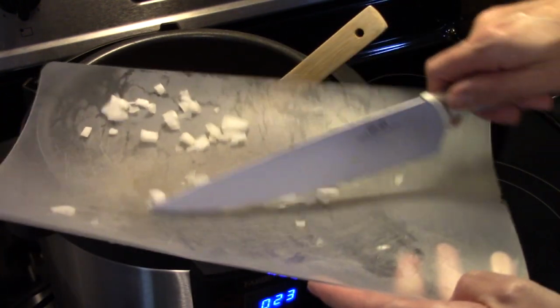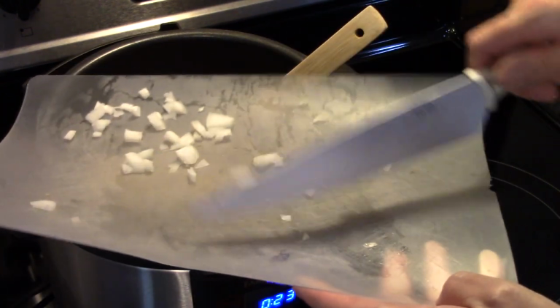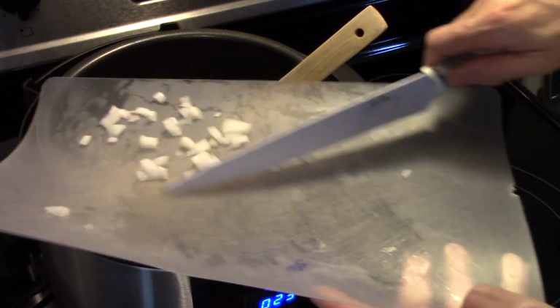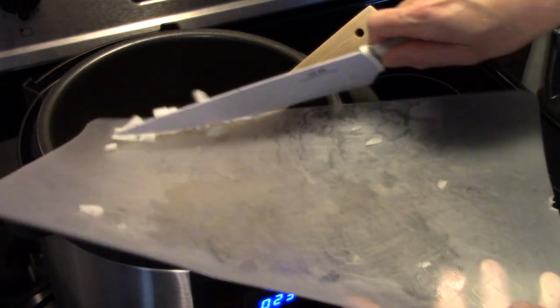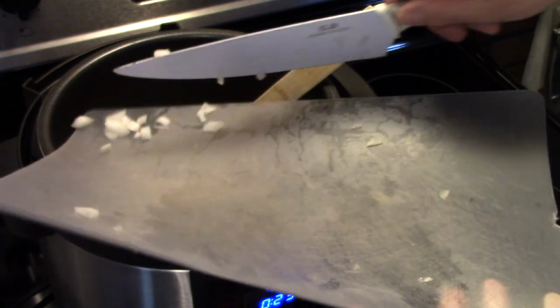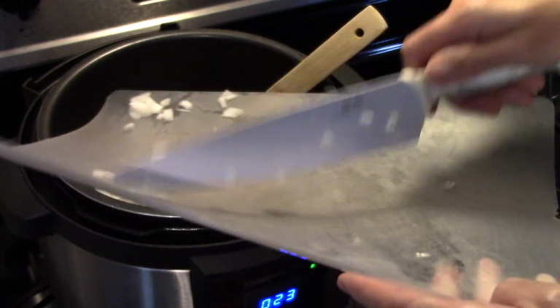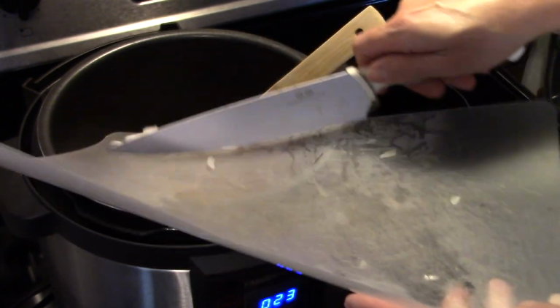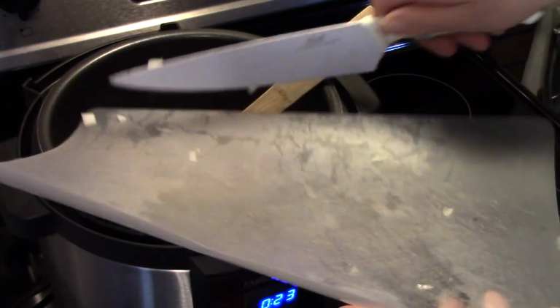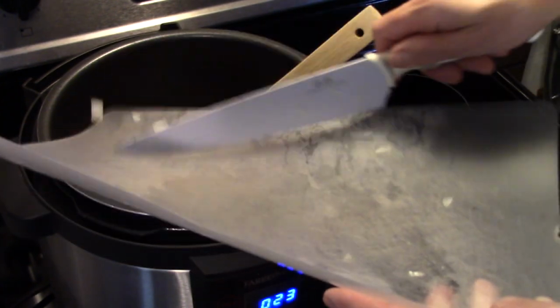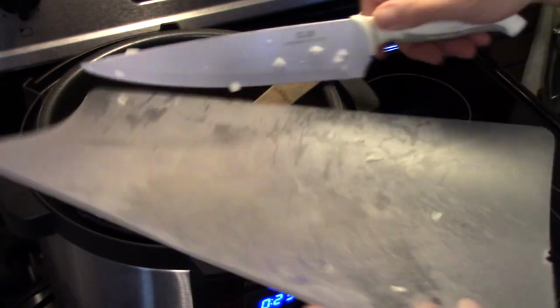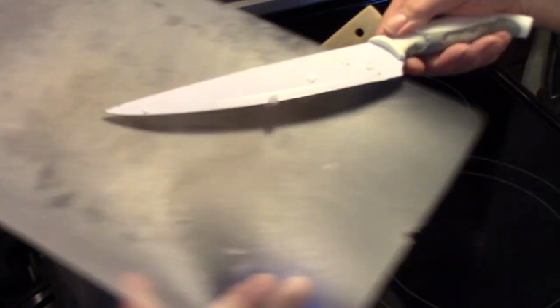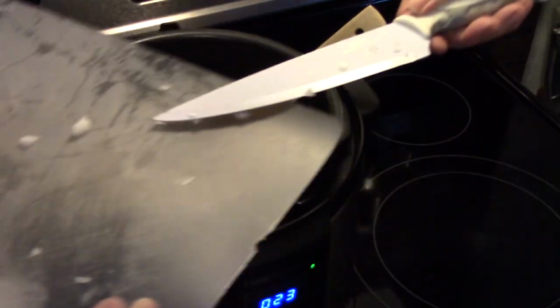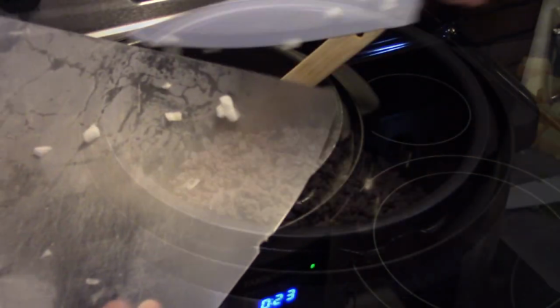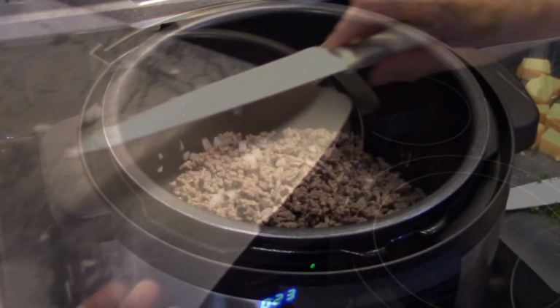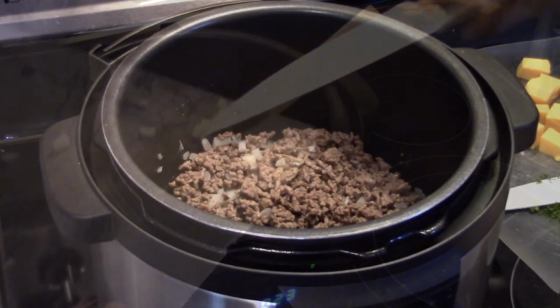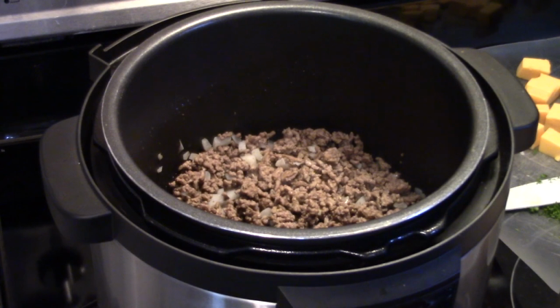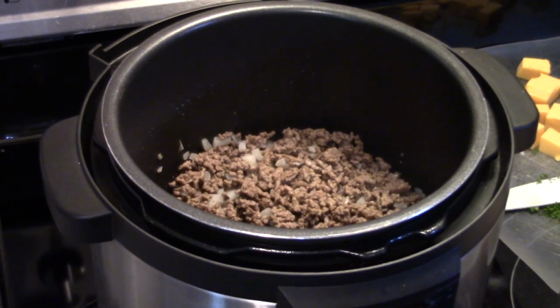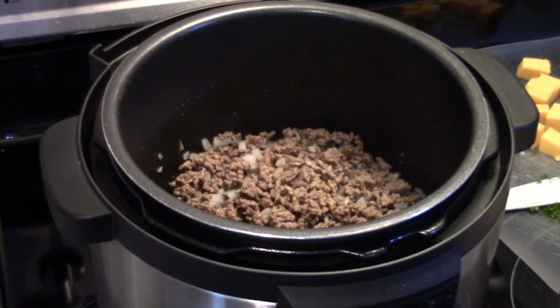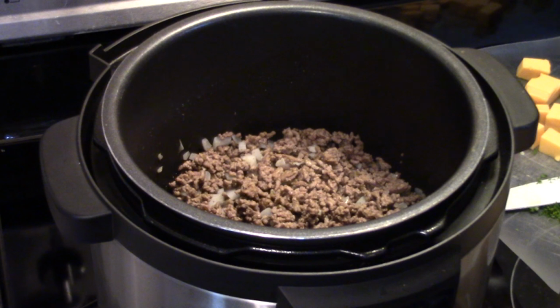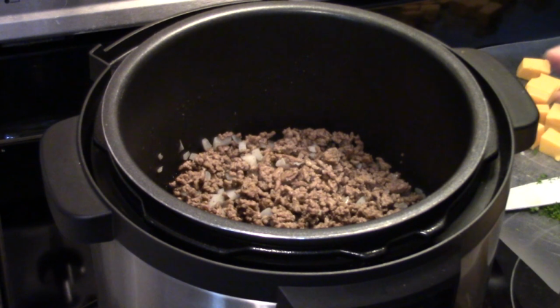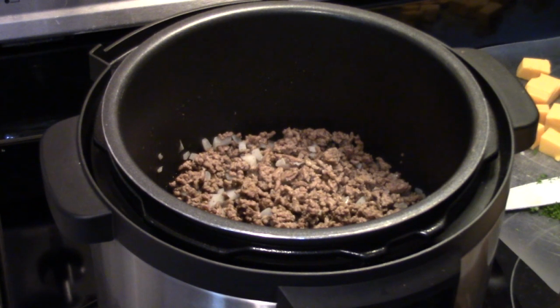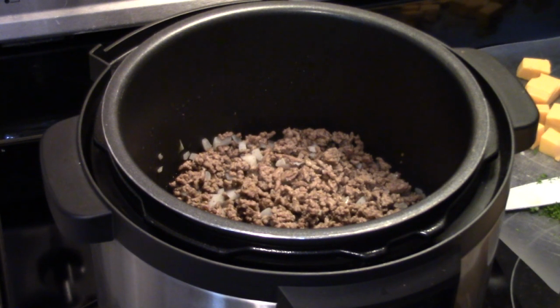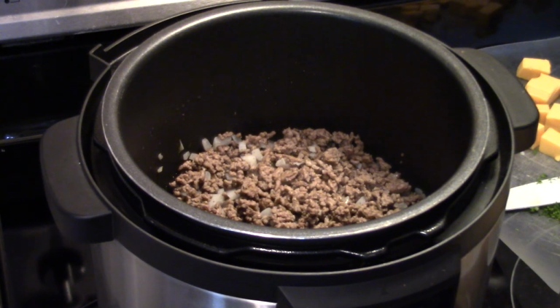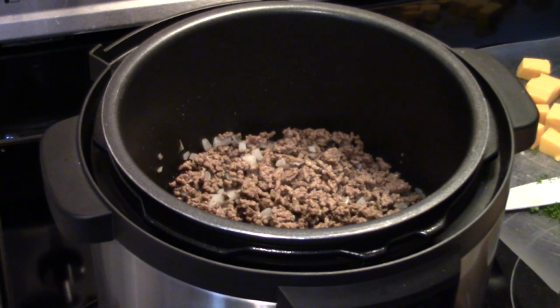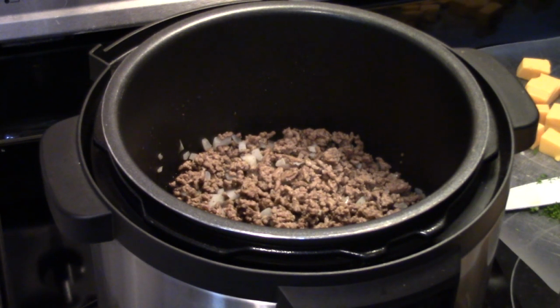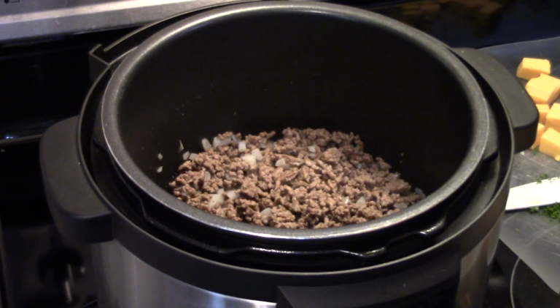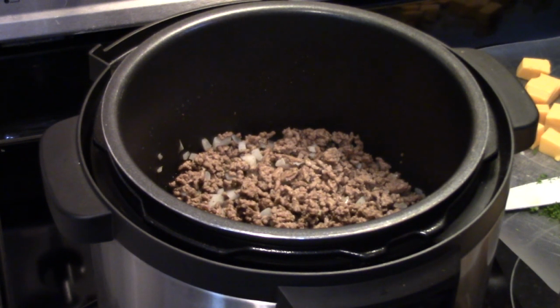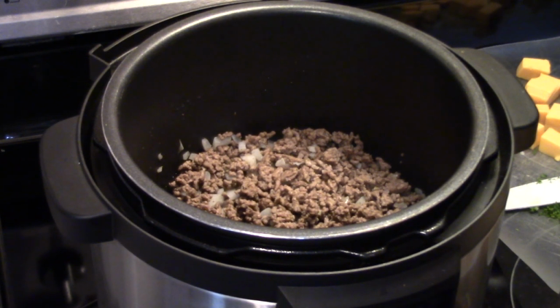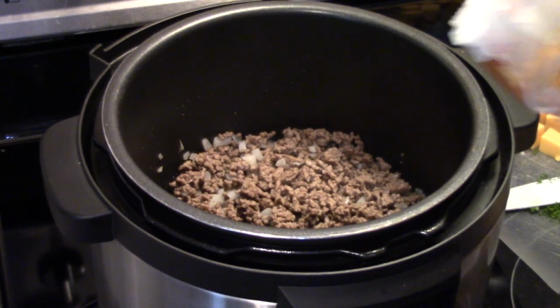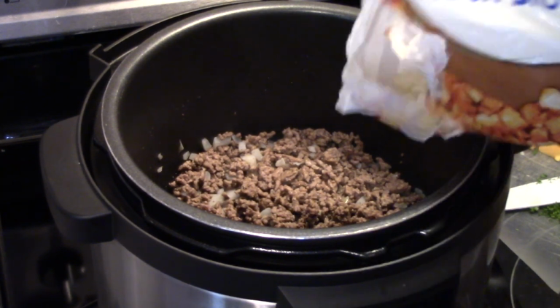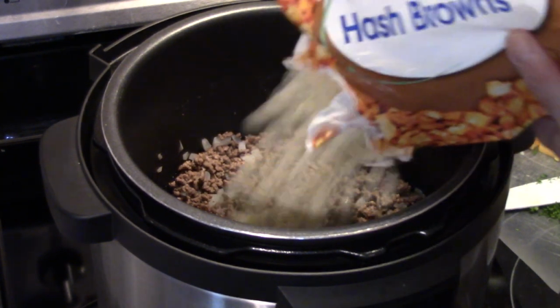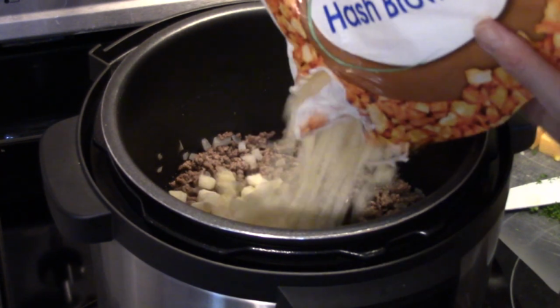Then I'm going to drain the grease off the ground beef because this isn't lean ground beef. Now that my ground beef and onions are cooked and I have the grease drained, I'm going to add in a 2-pound bag of frozen hash browned potatoes.